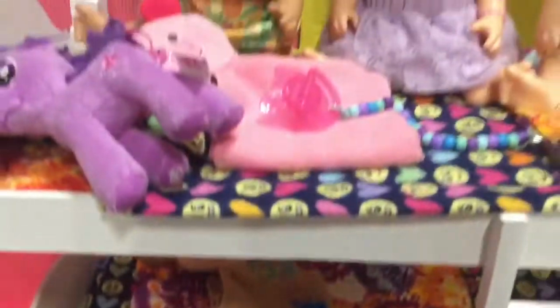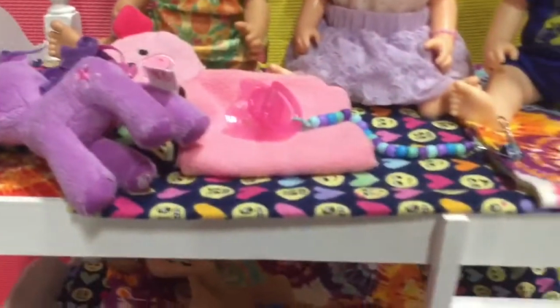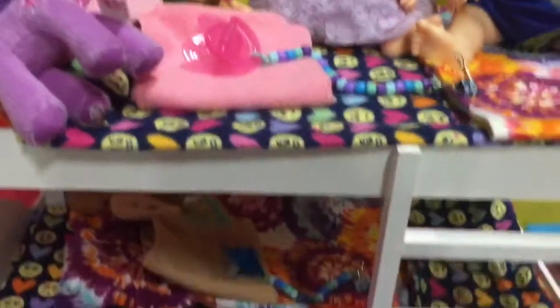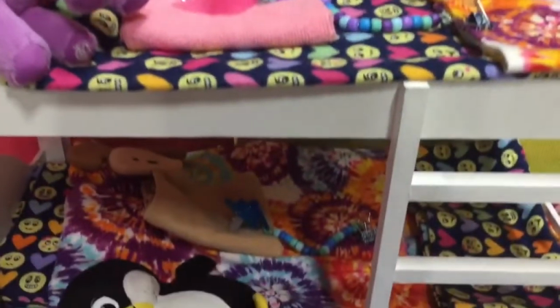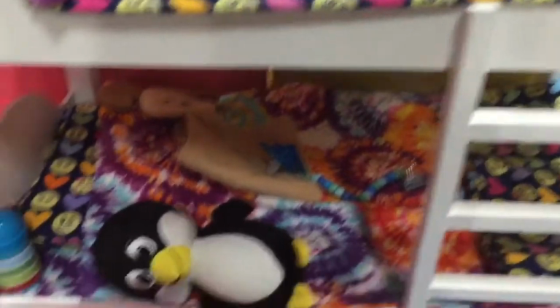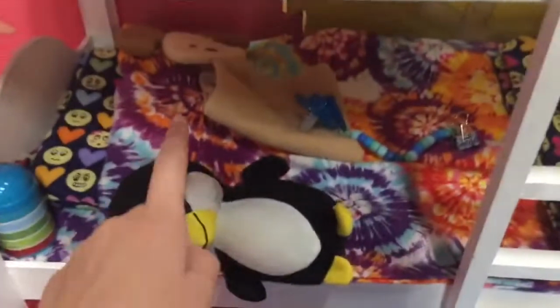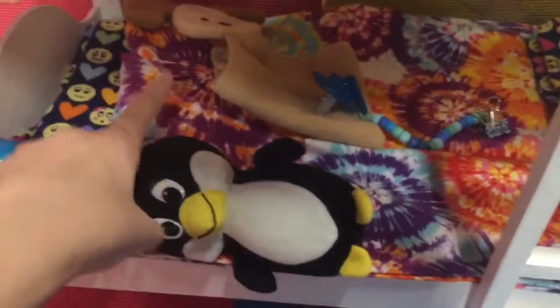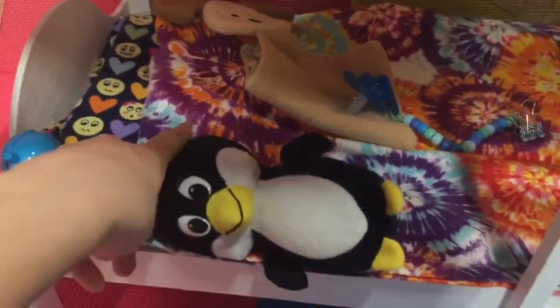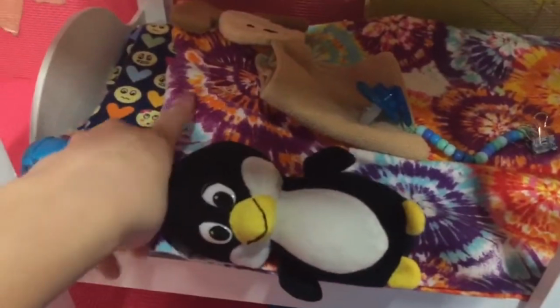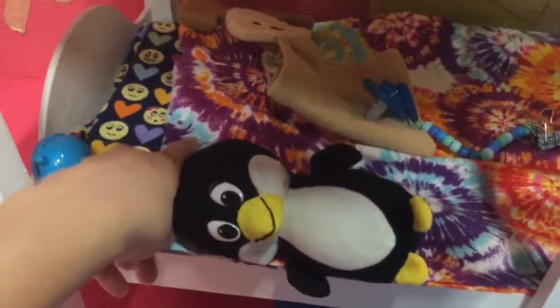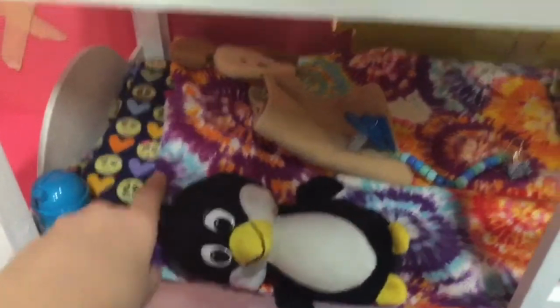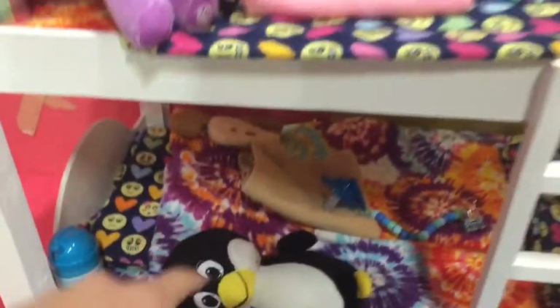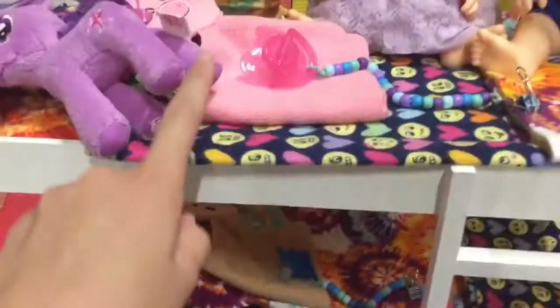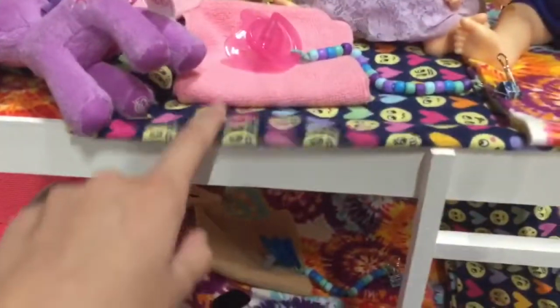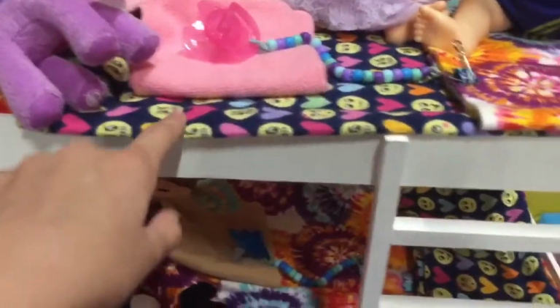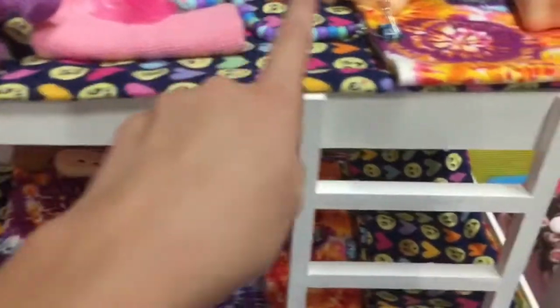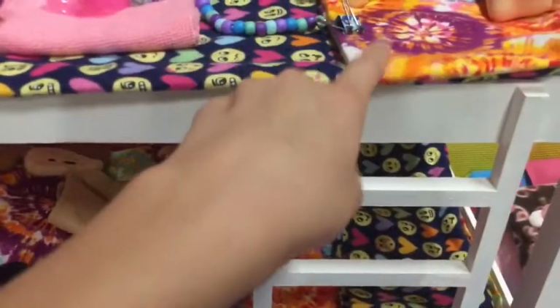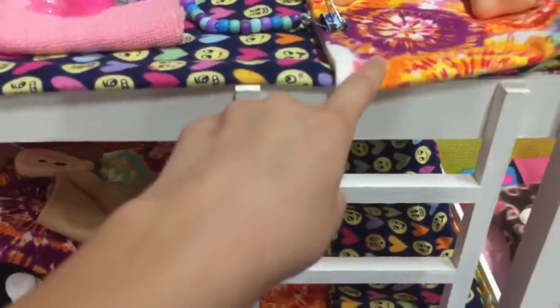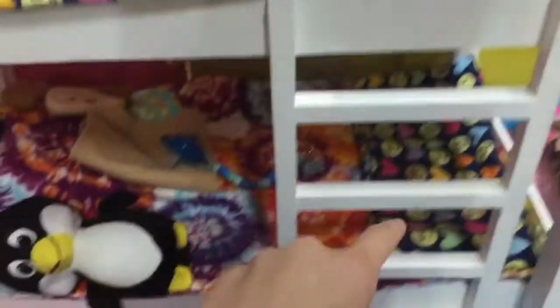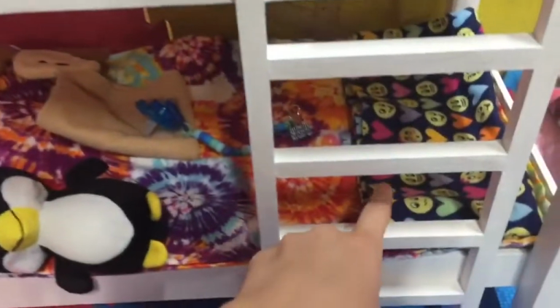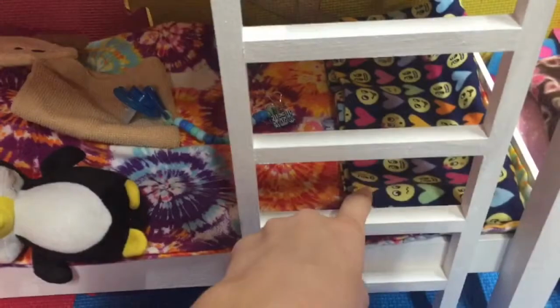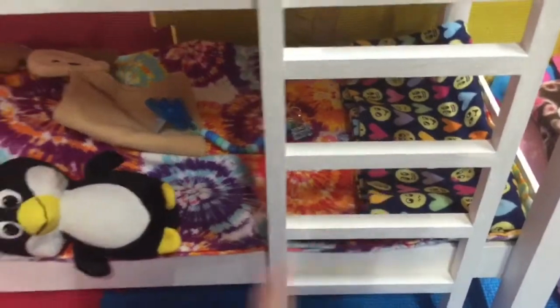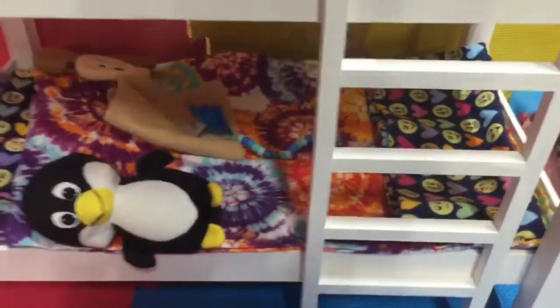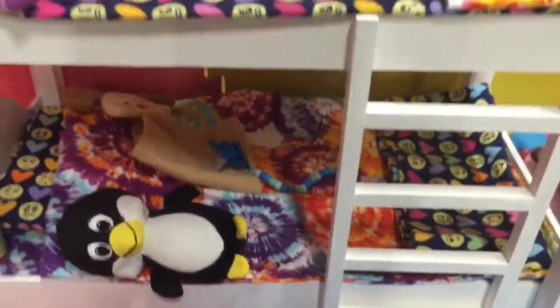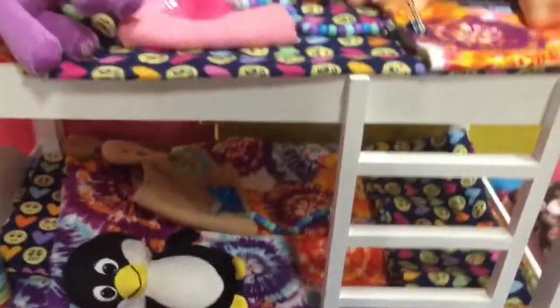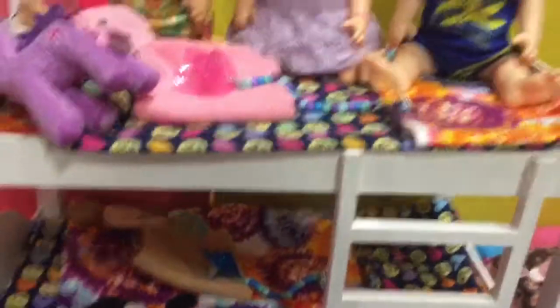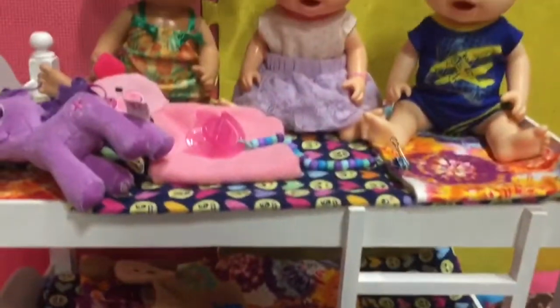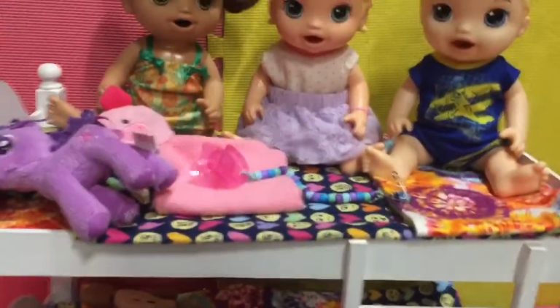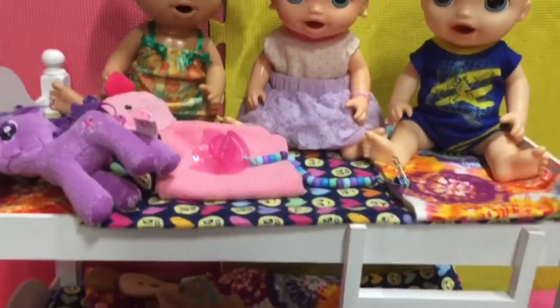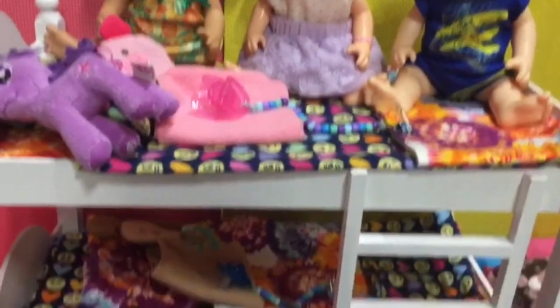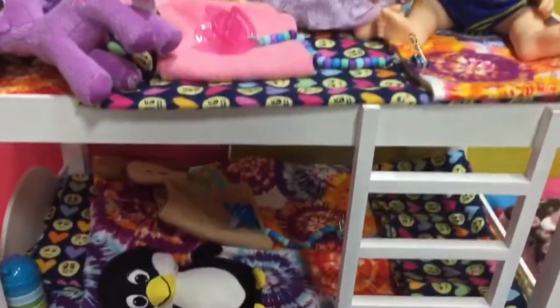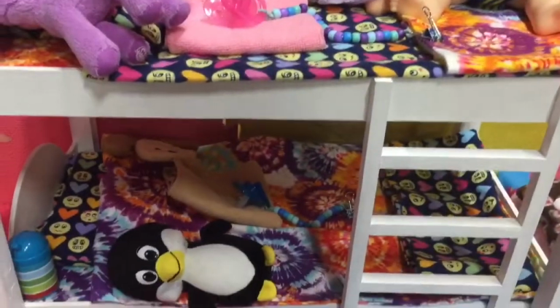Their beds are very similar, except the blankets are different — kind of flip-flopped. But yeah, that is Maddie and Michael's bunk bed.